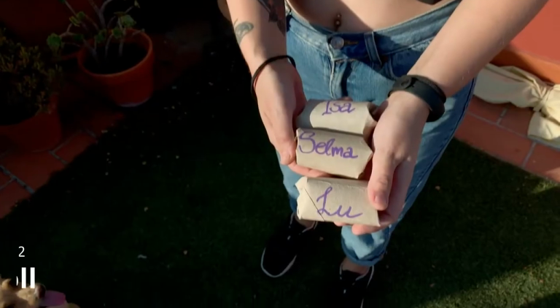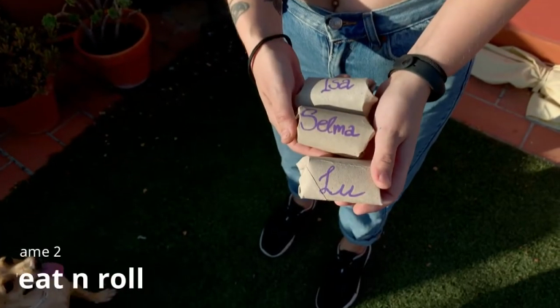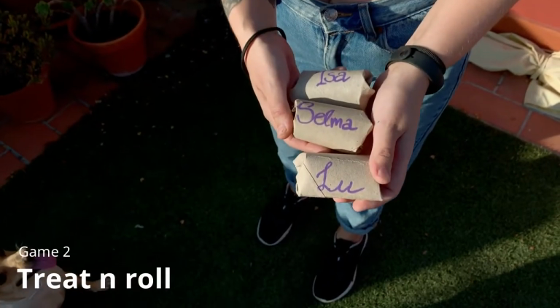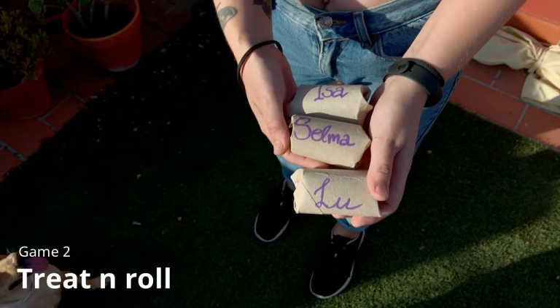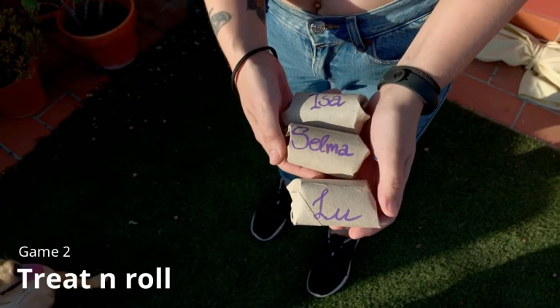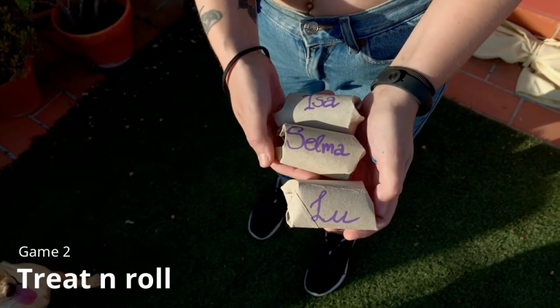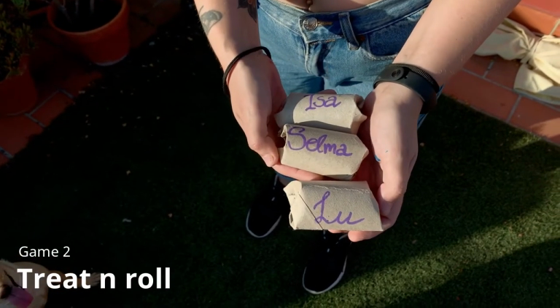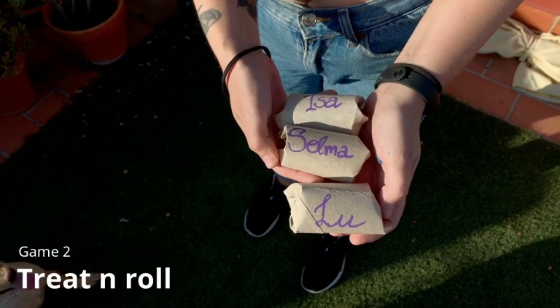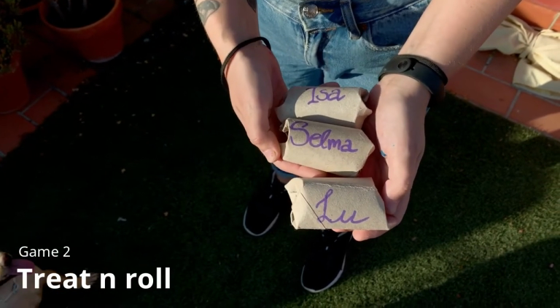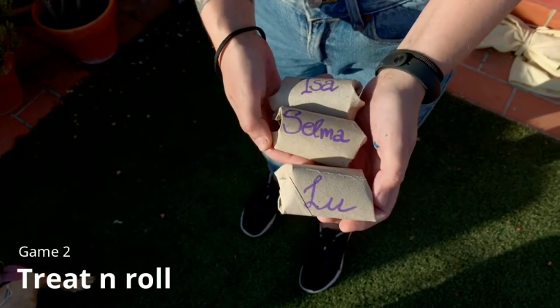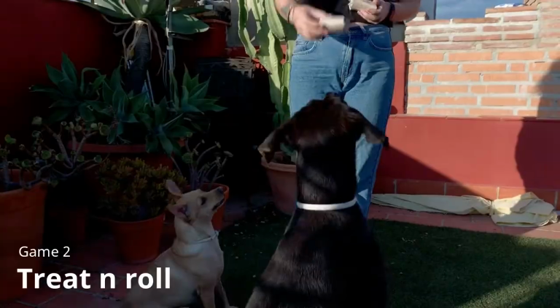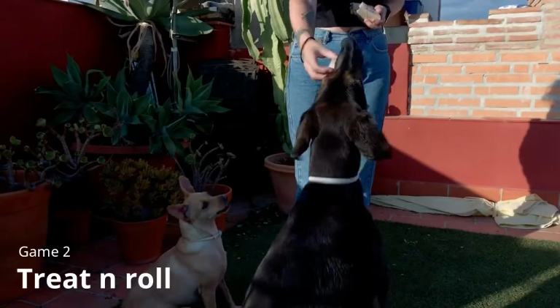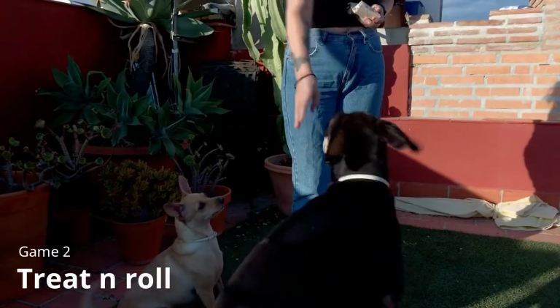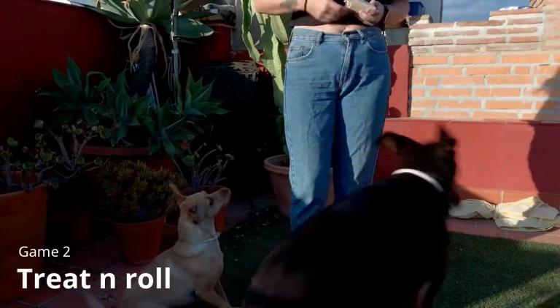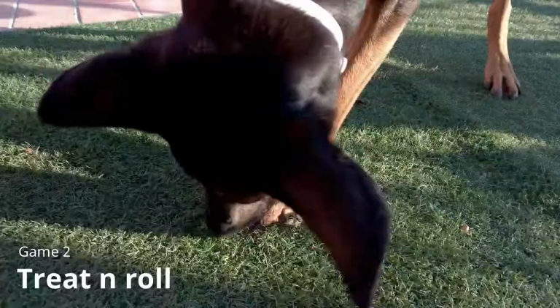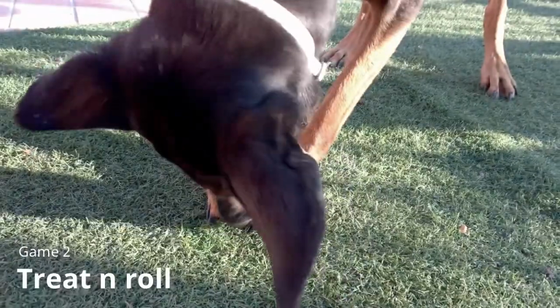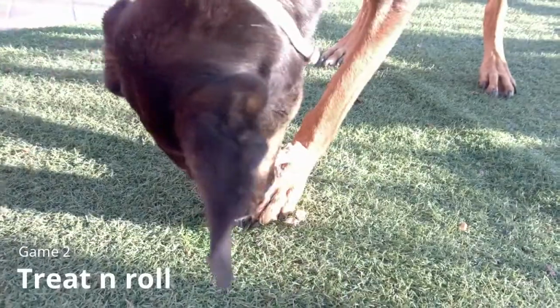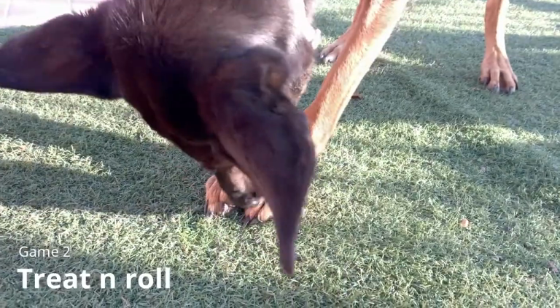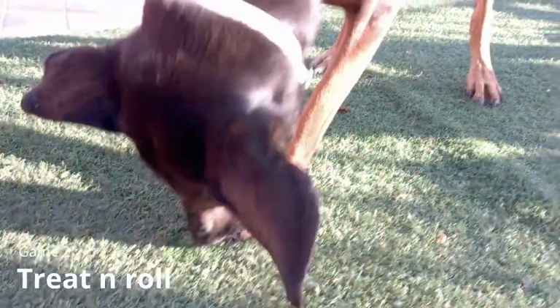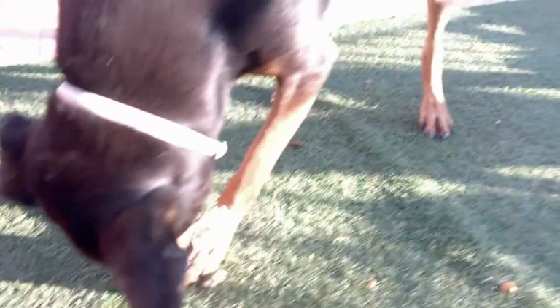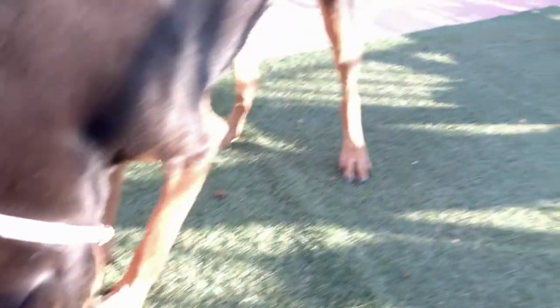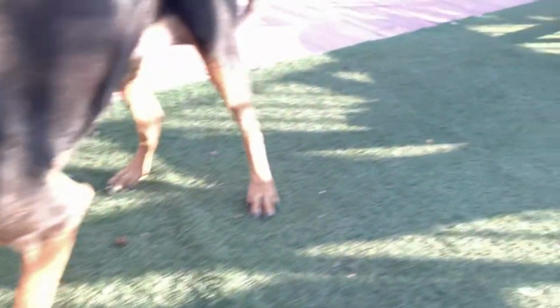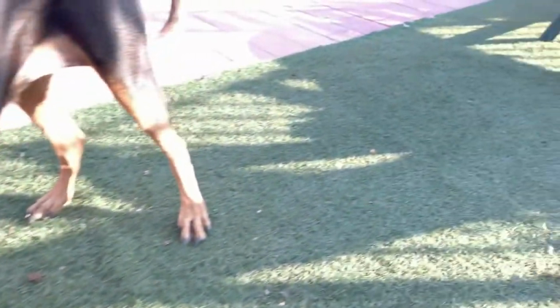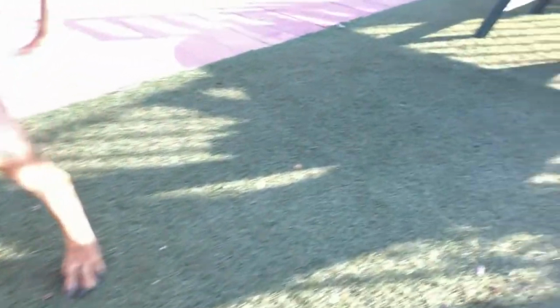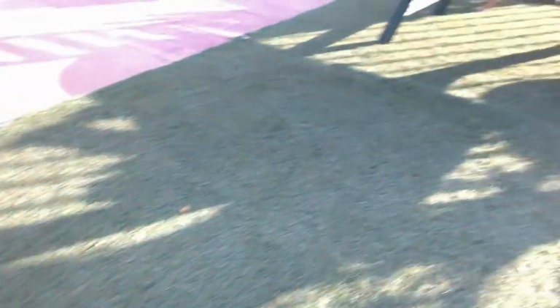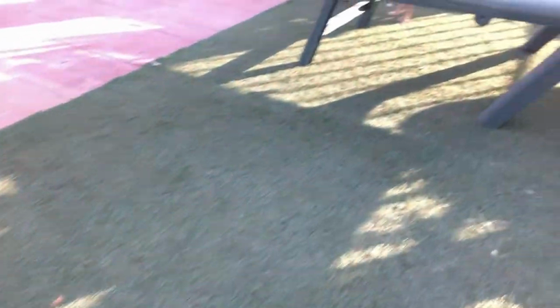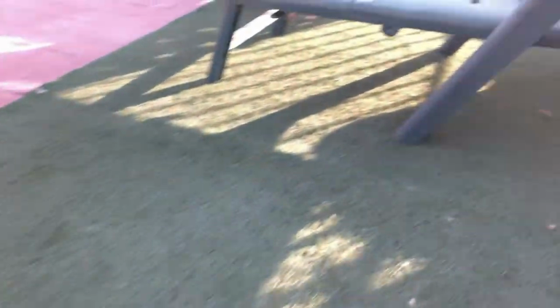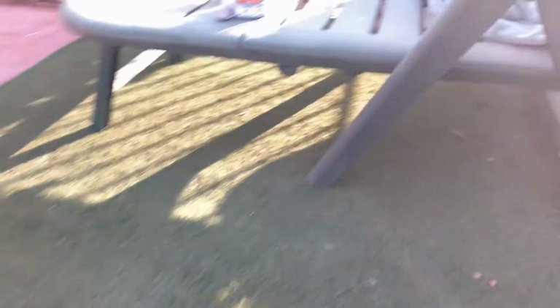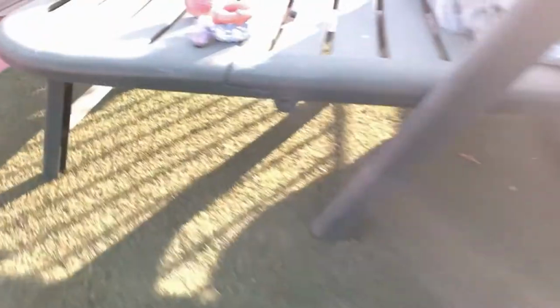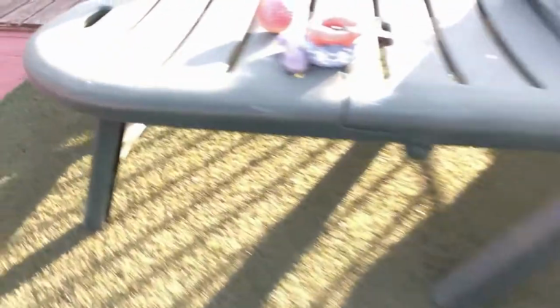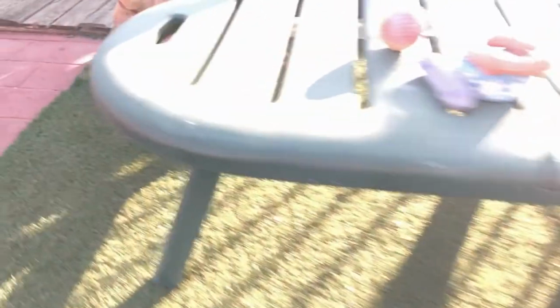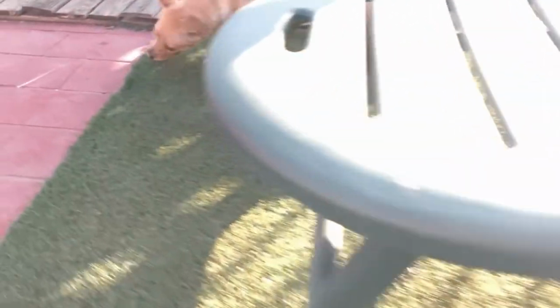The second game is a different treat dispenser where we used empty paper towel rolls. Fold them a little on each end, put treats in there, and let them roll.